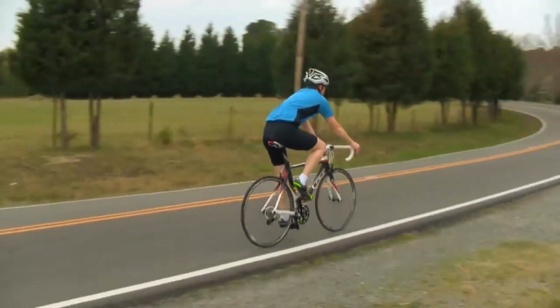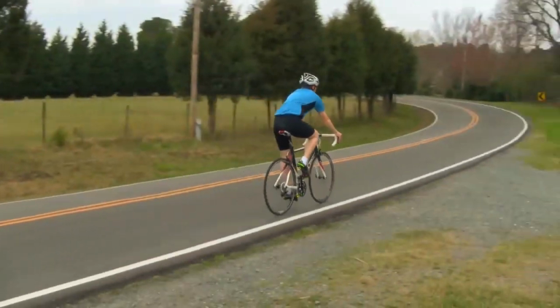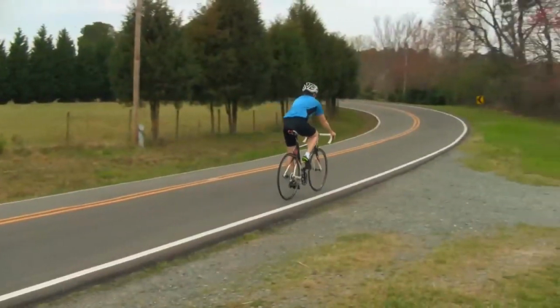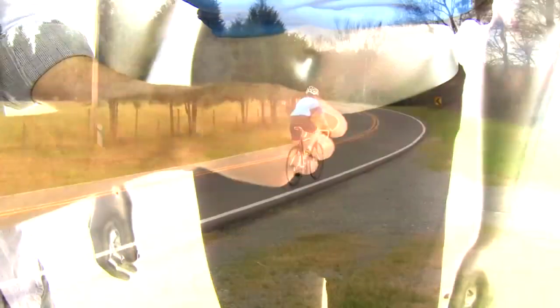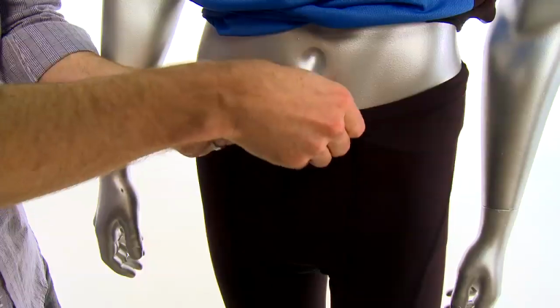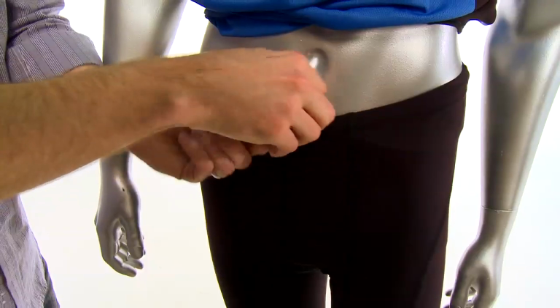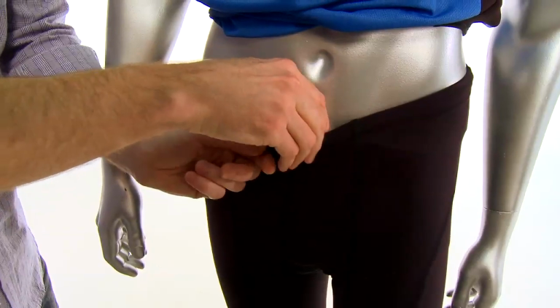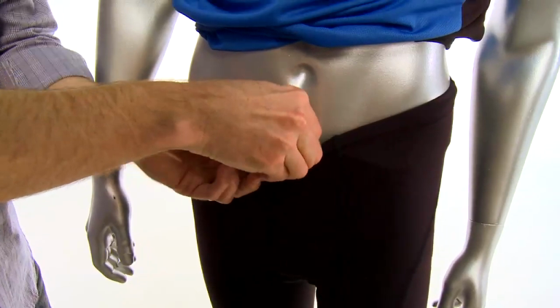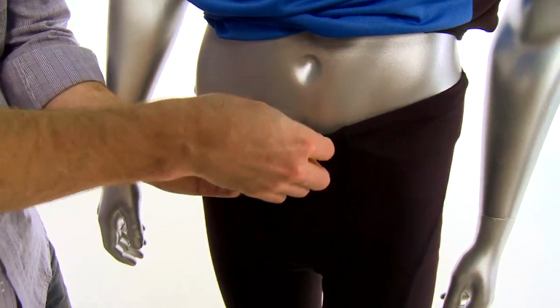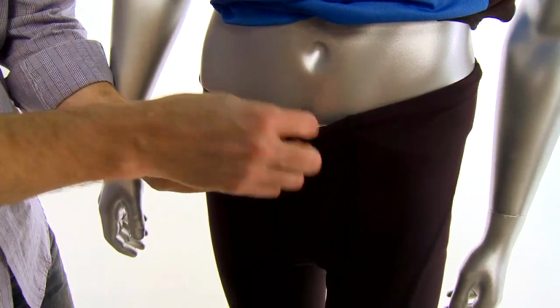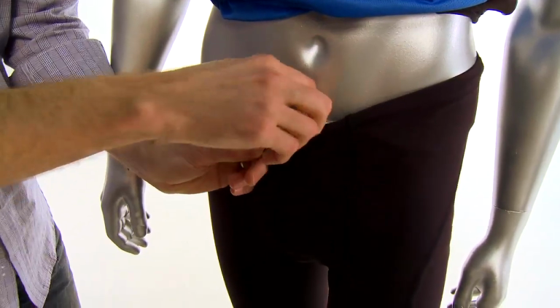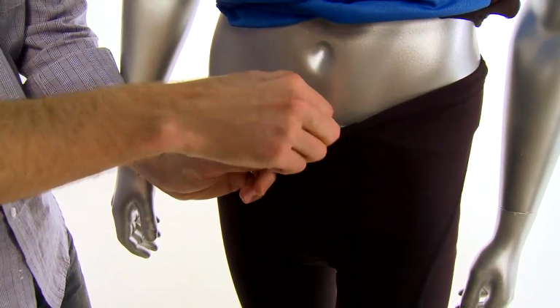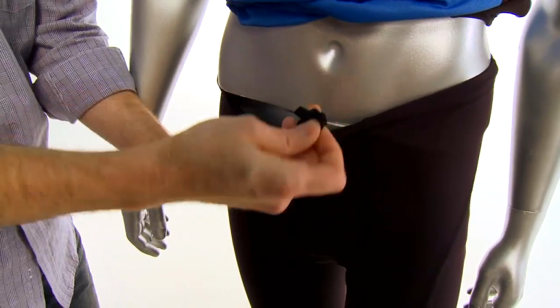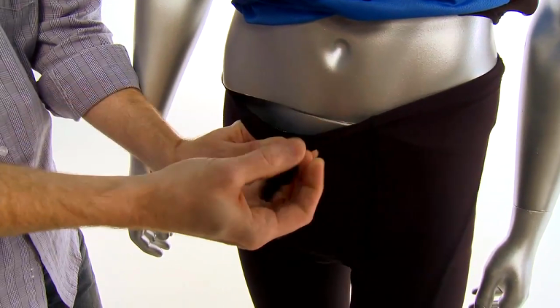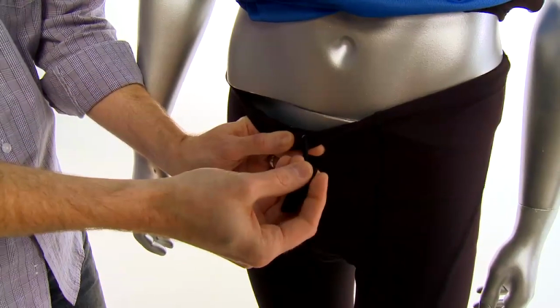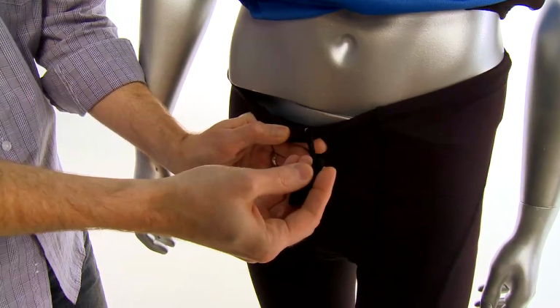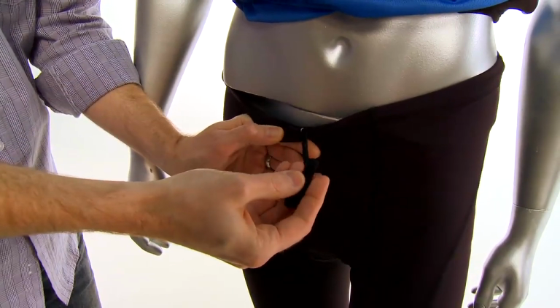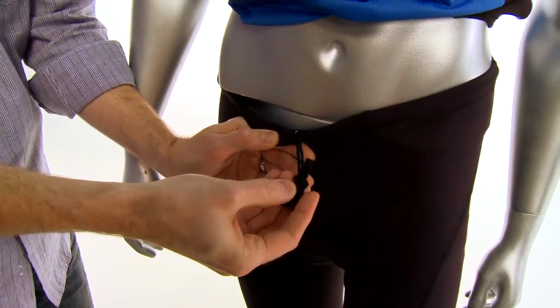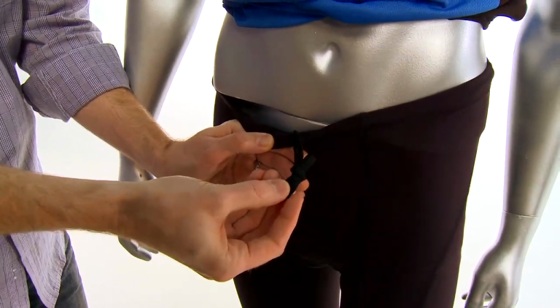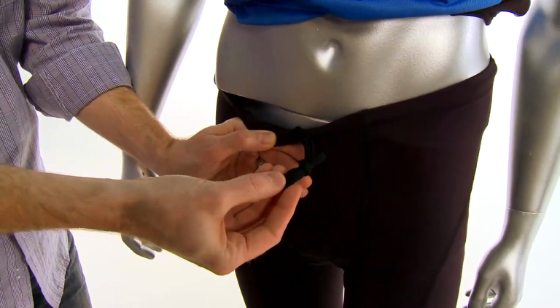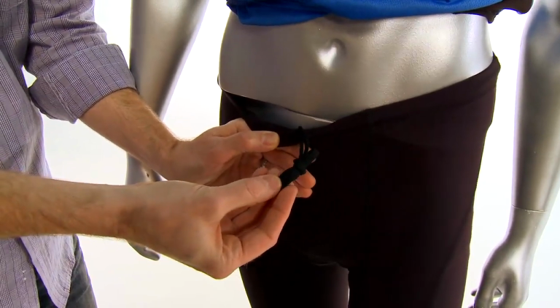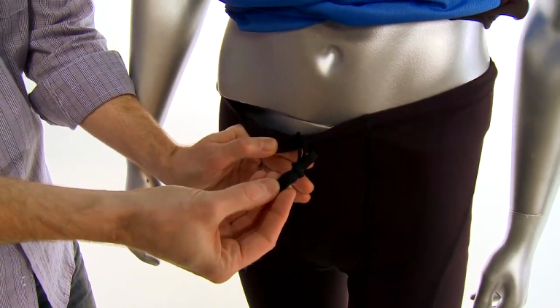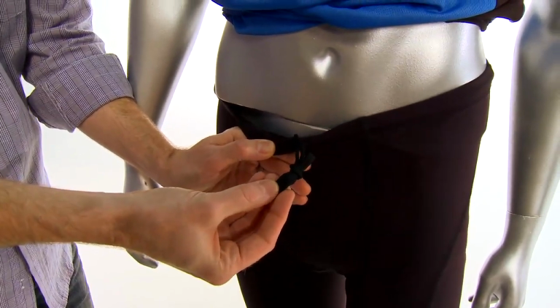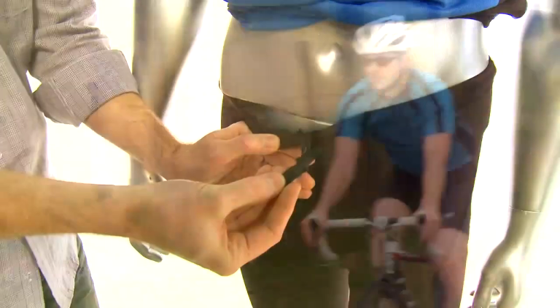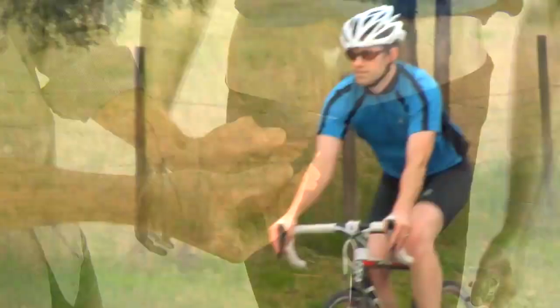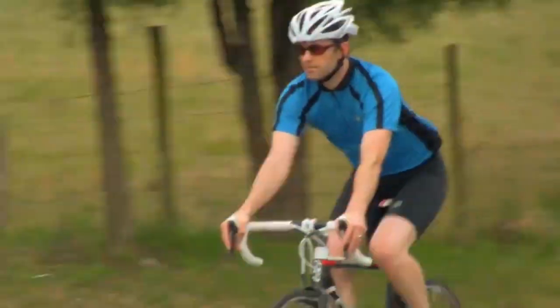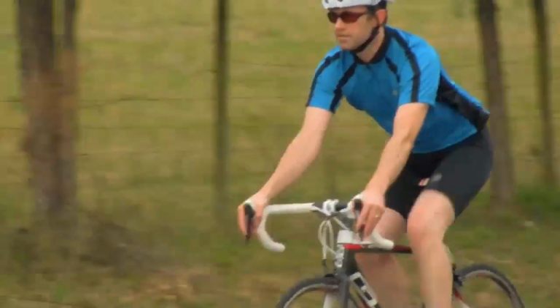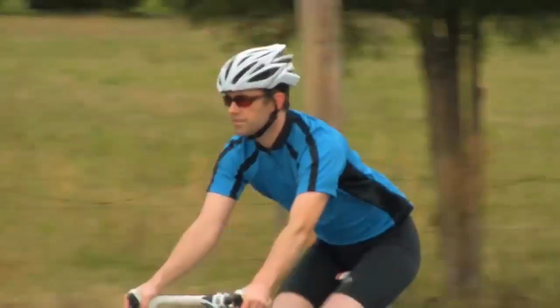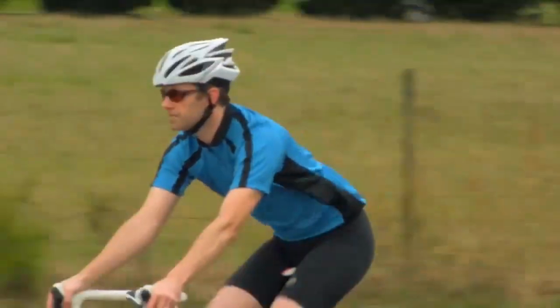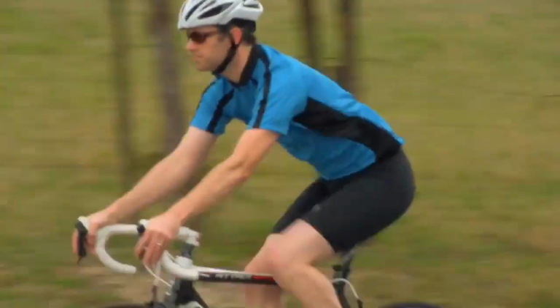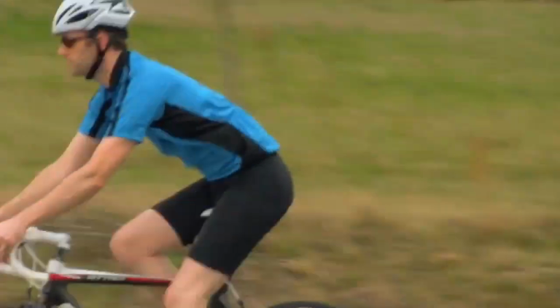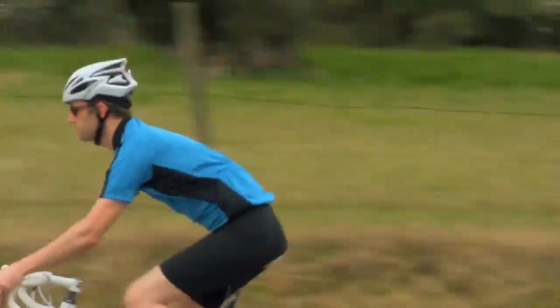The shorts feature a drawstring waist so you can get just the right amount of snugness, and elastic cuffs to help prevent the legs from riding up while you're on the bike.